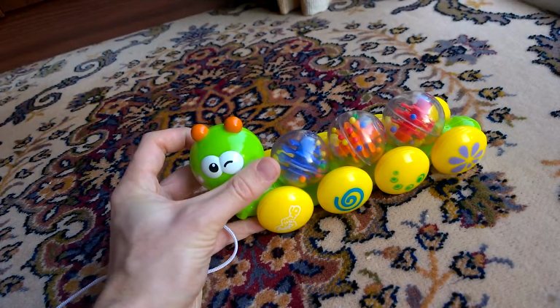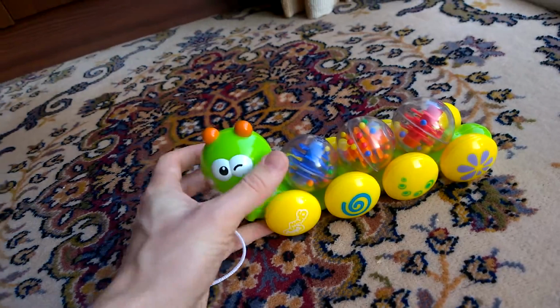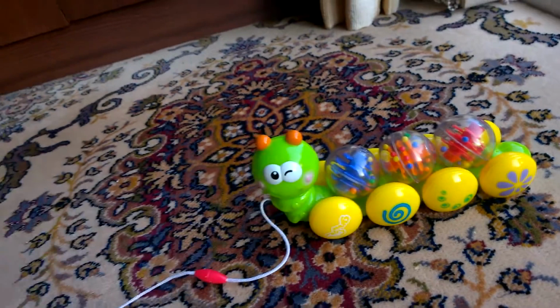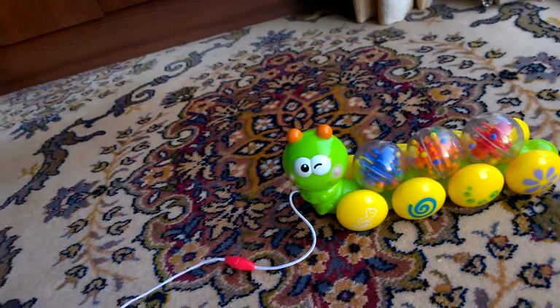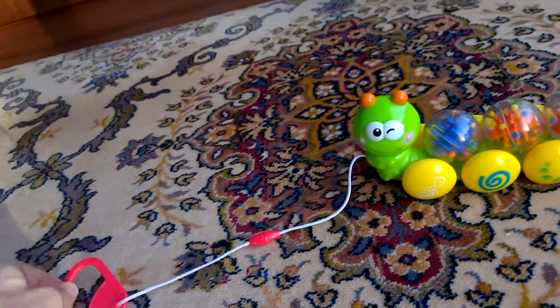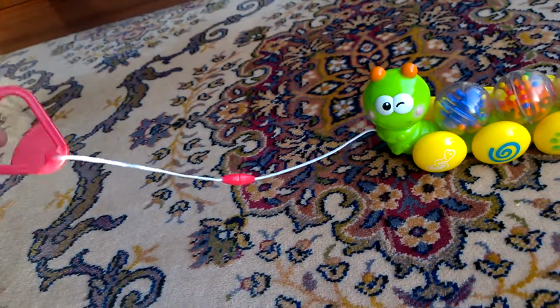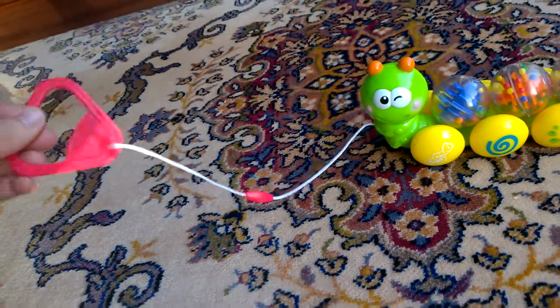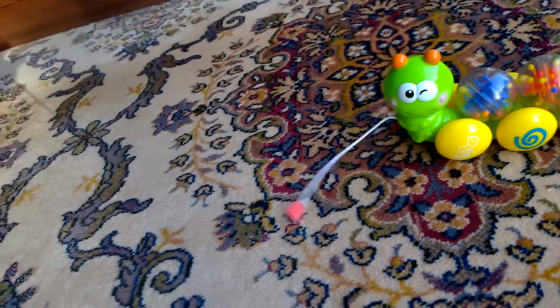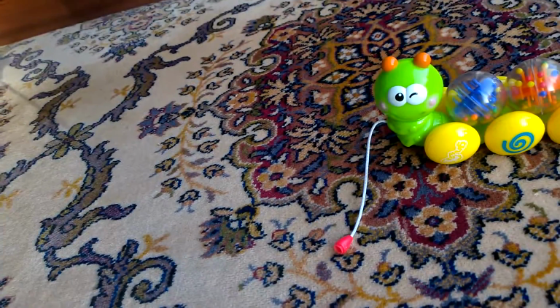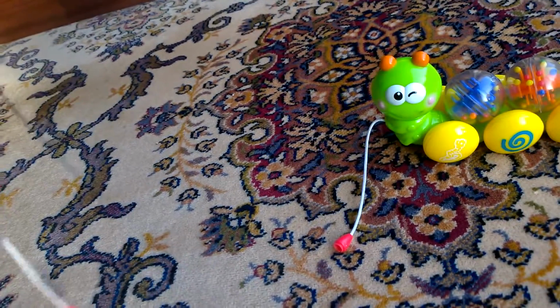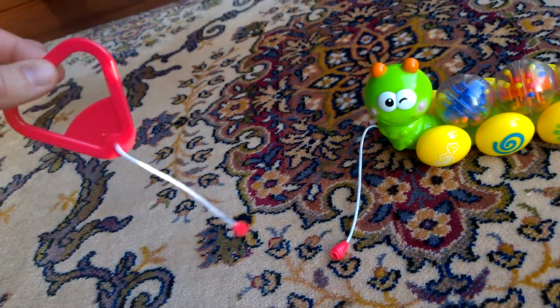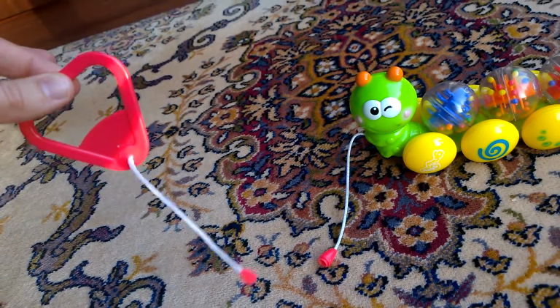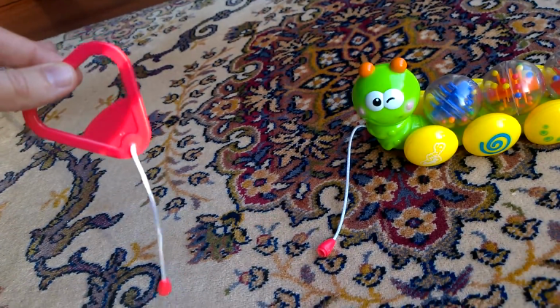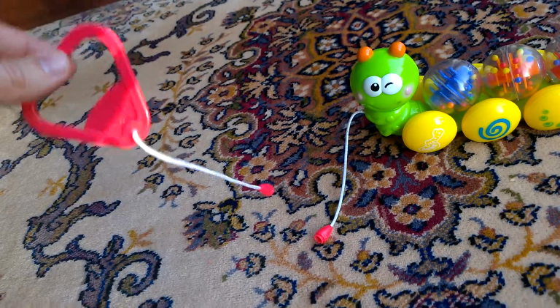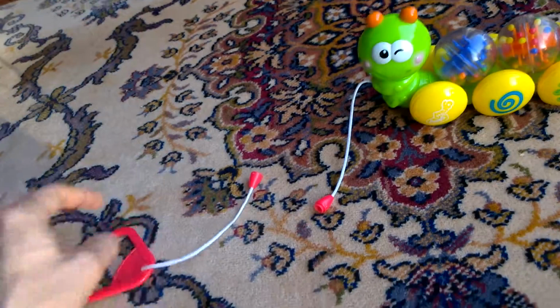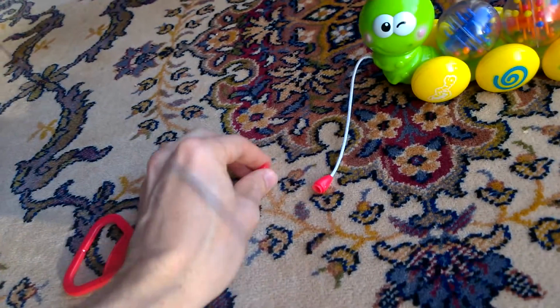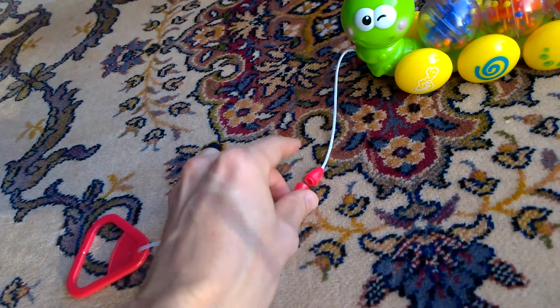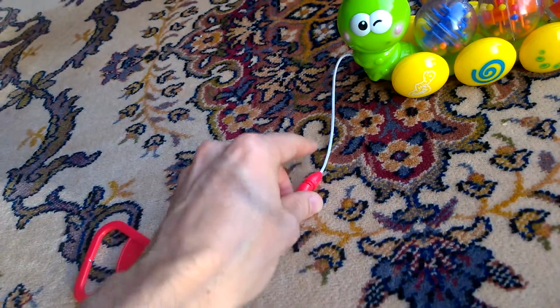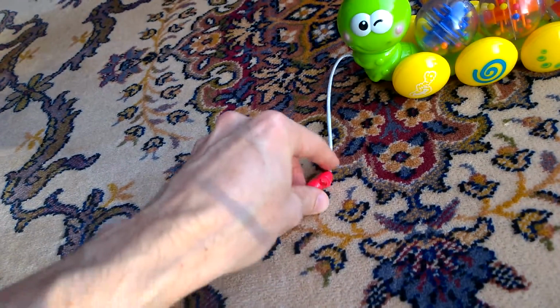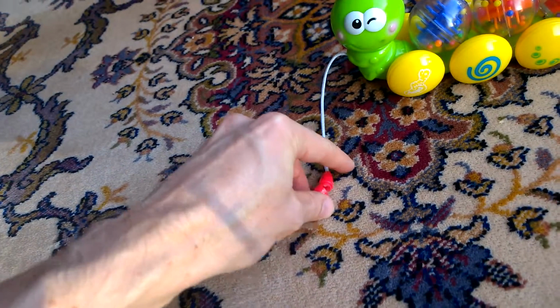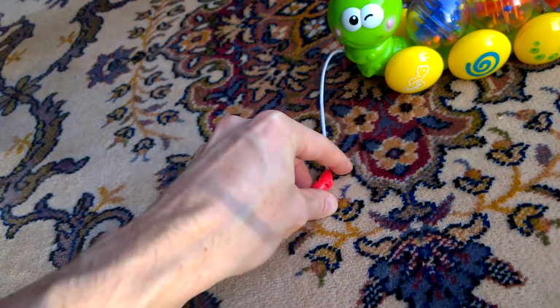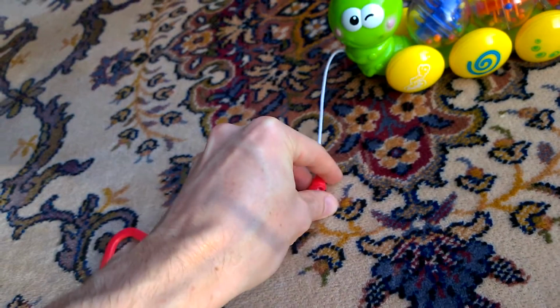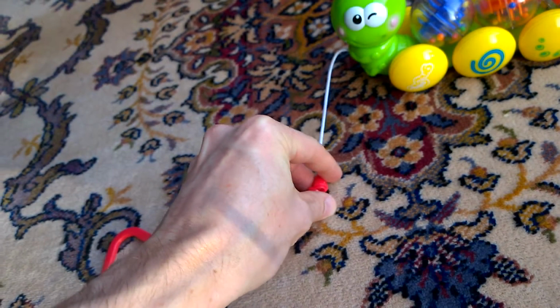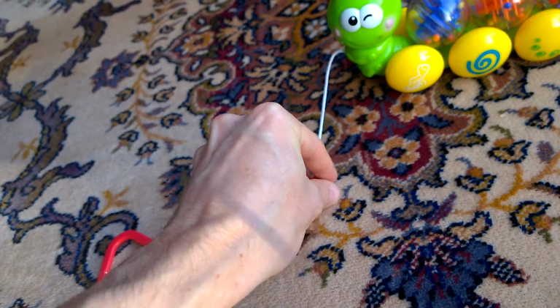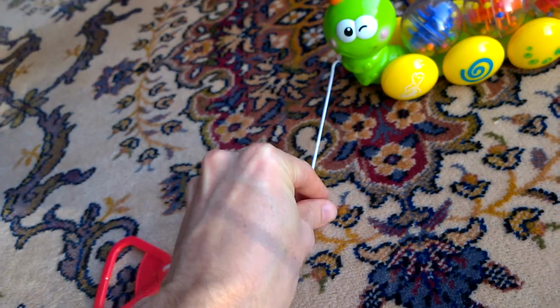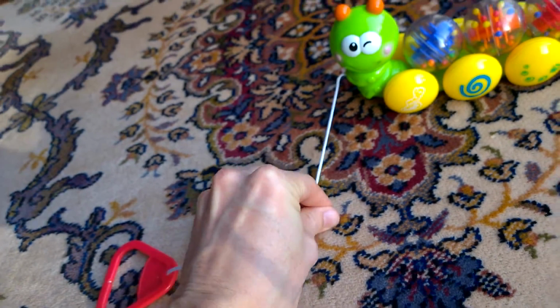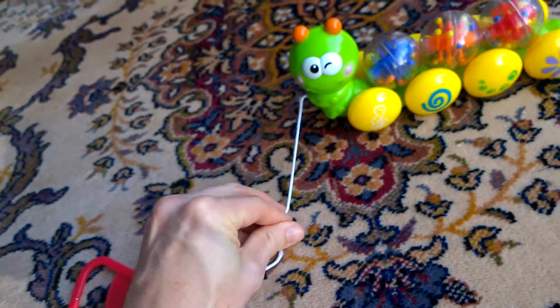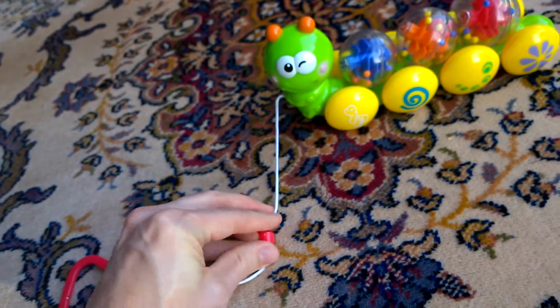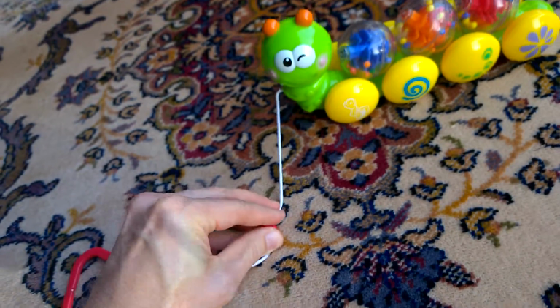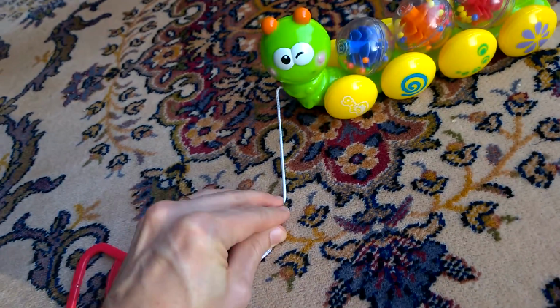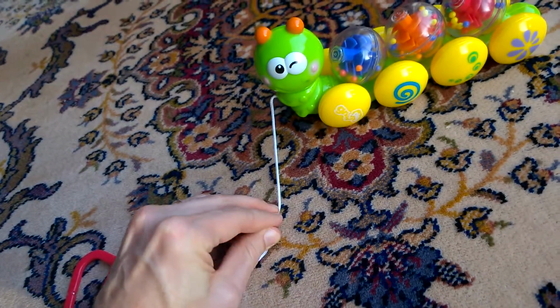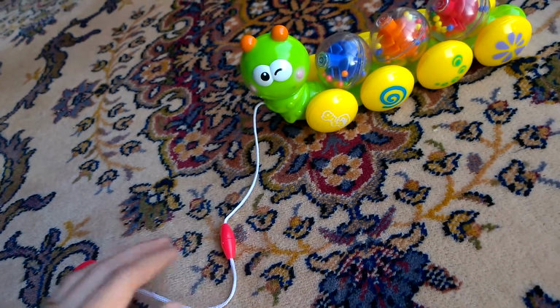And it's got this little safety catch. Think it's broken? No, it's not broken. I can't do it with one hand. There we go.